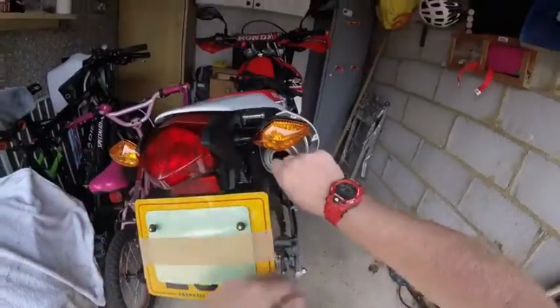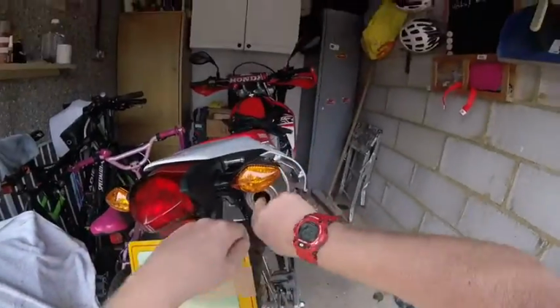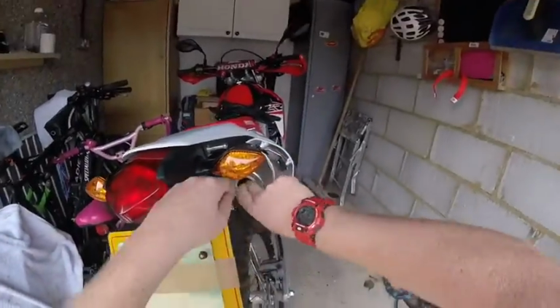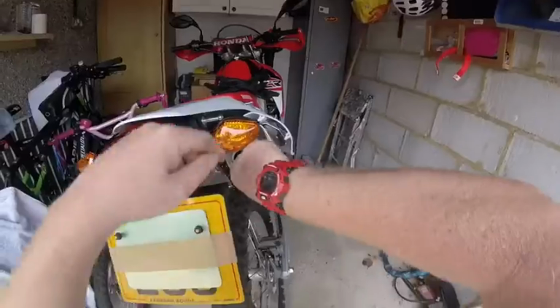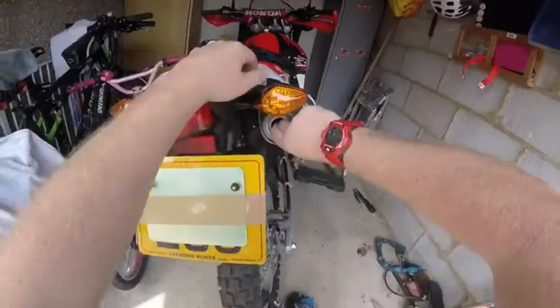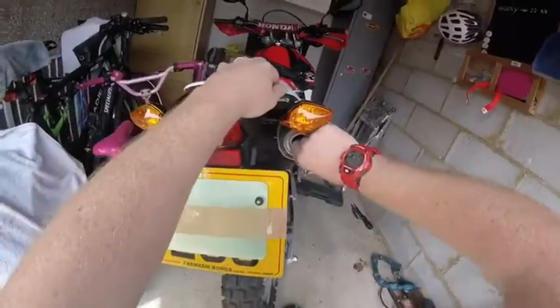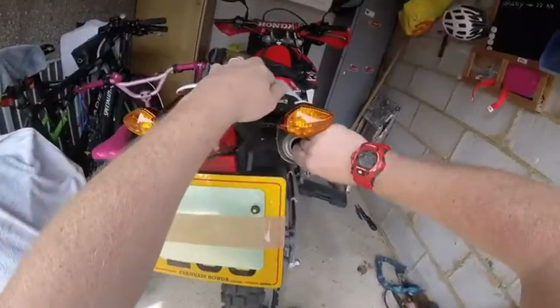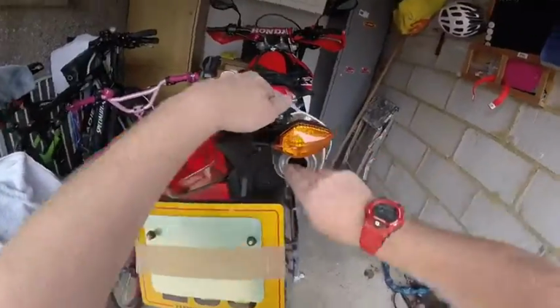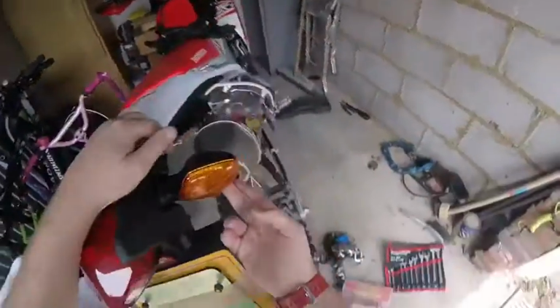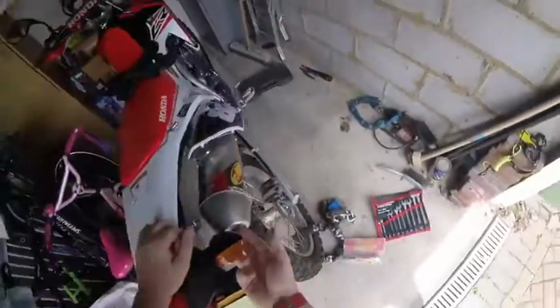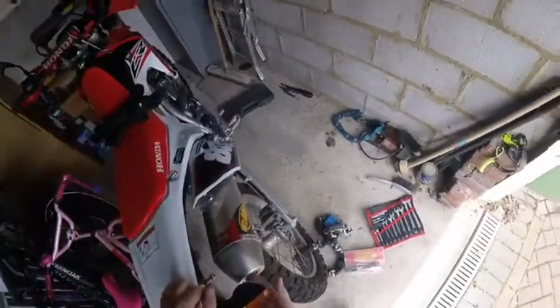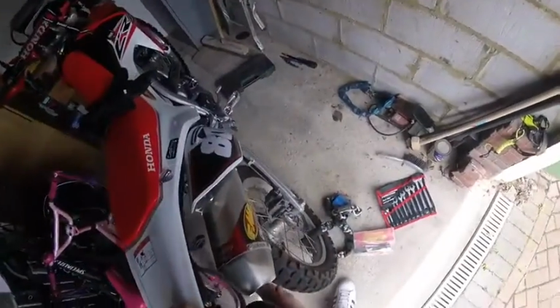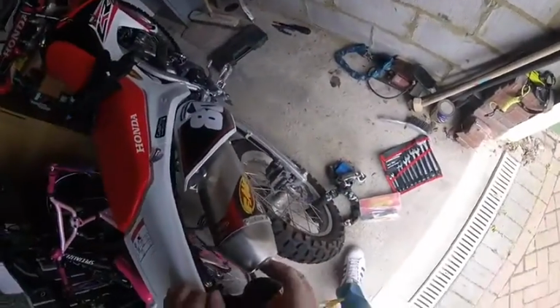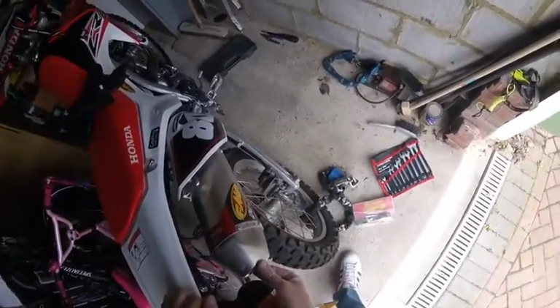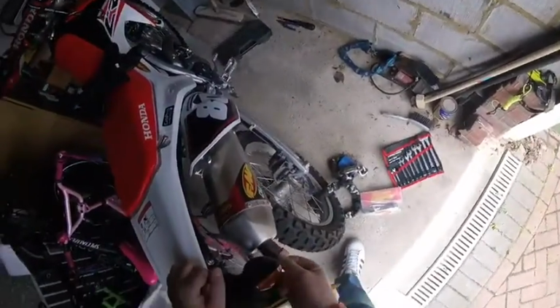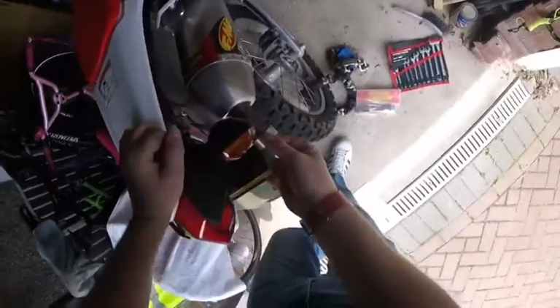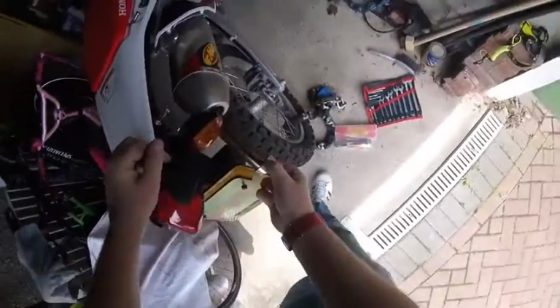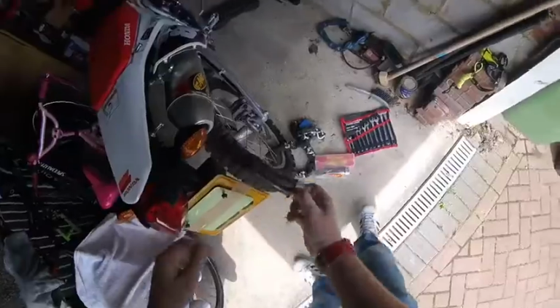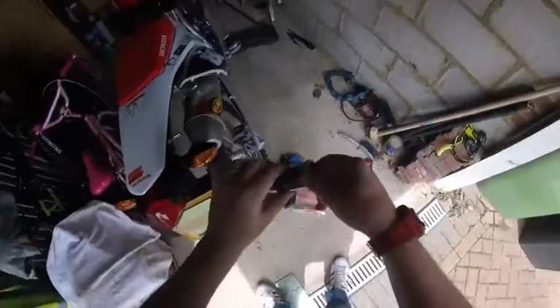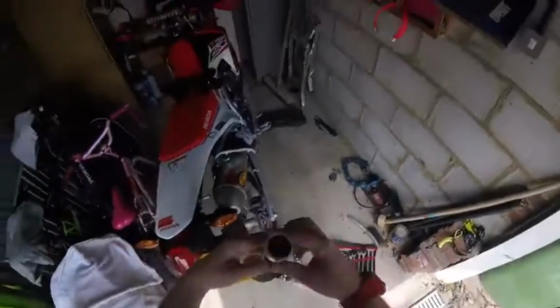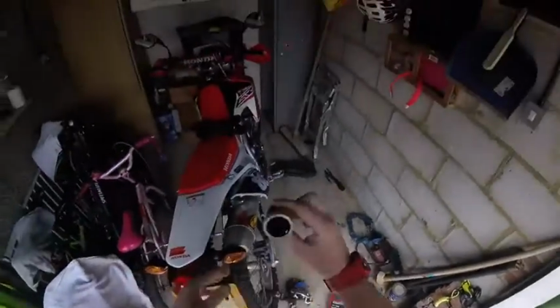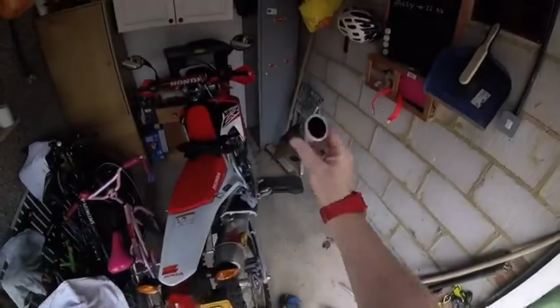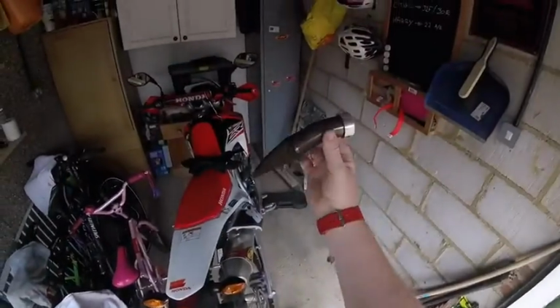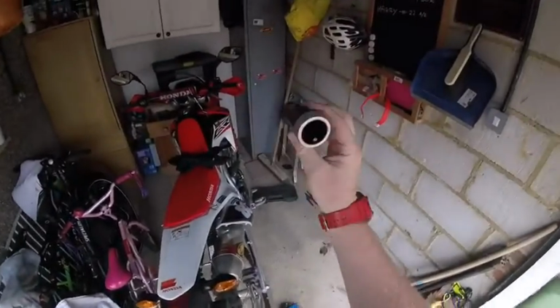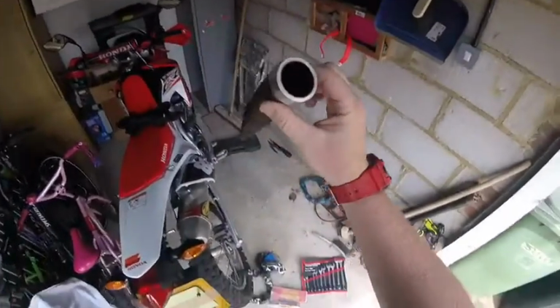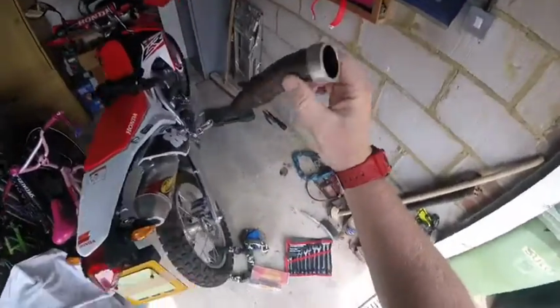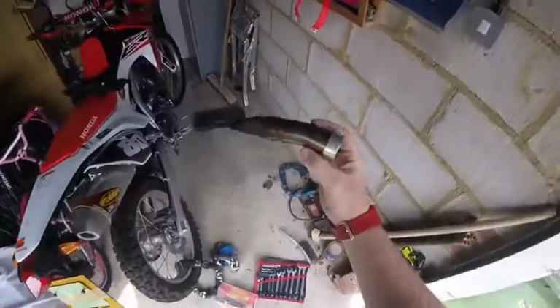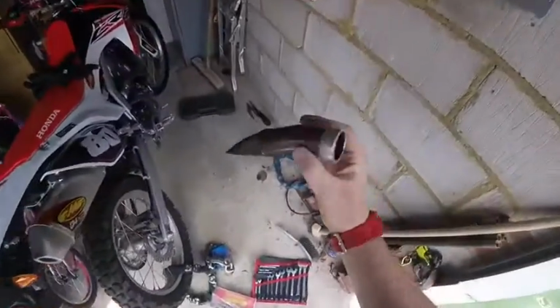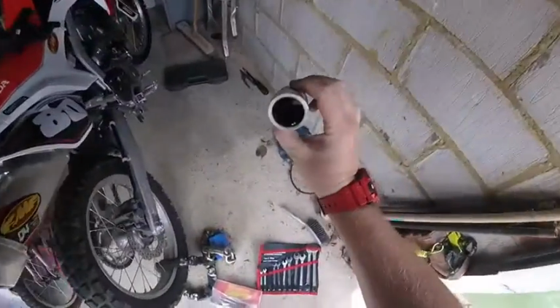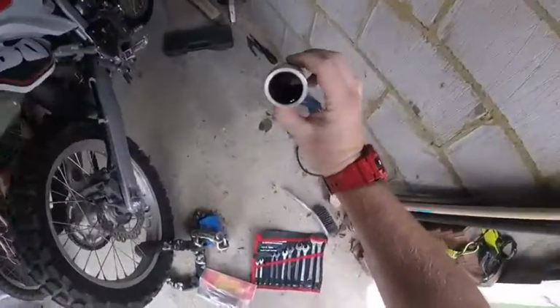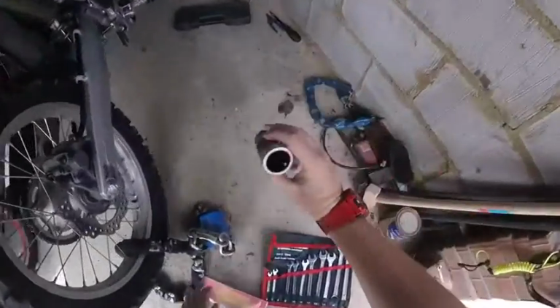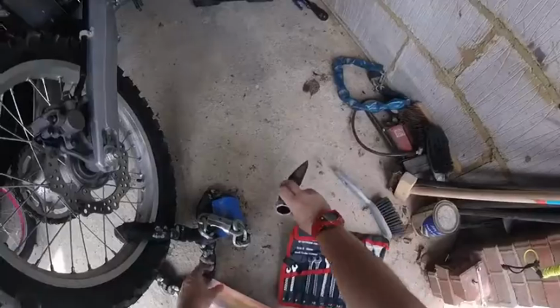I've got my fingers in here and giving it a real good jiggle about to get it out. There we go — that's the existing spark arrester out.